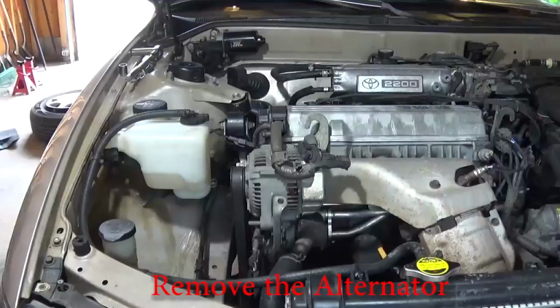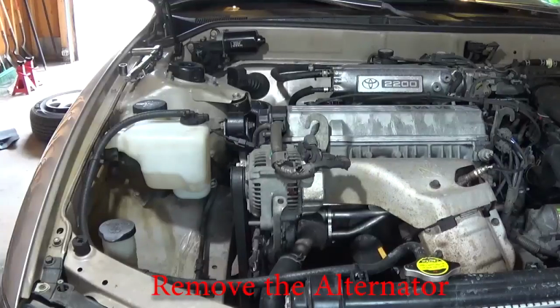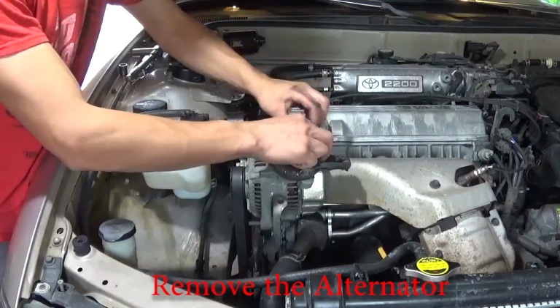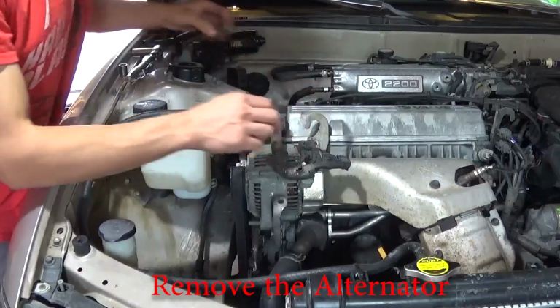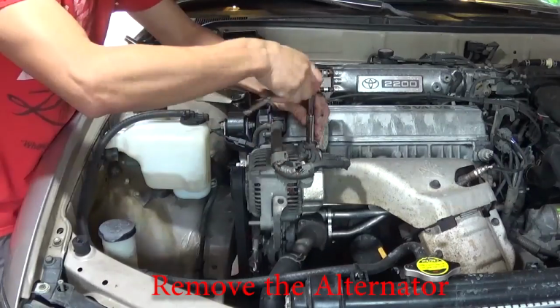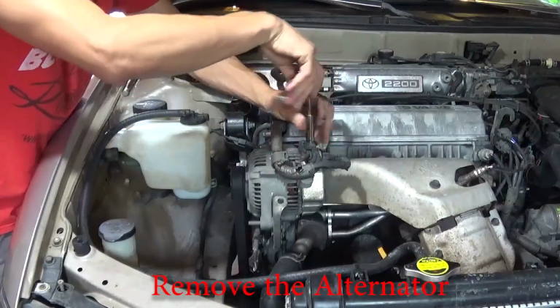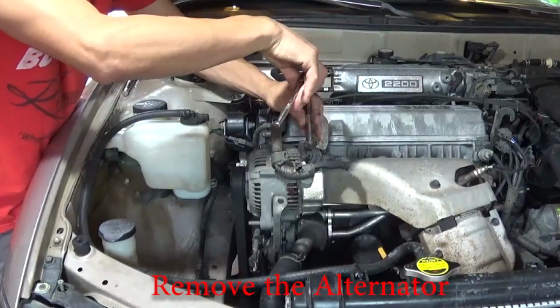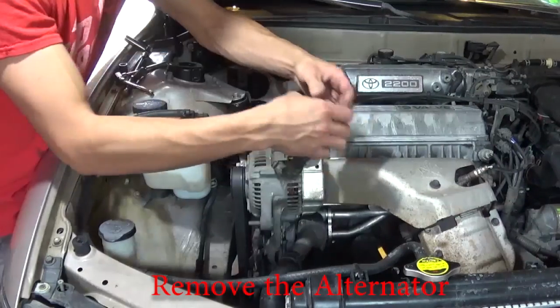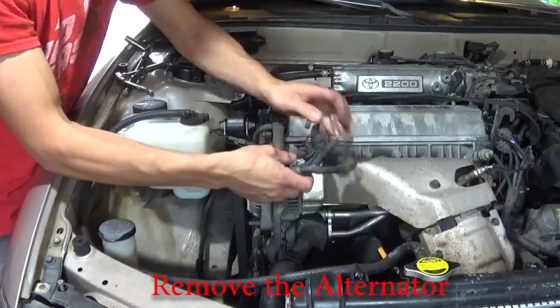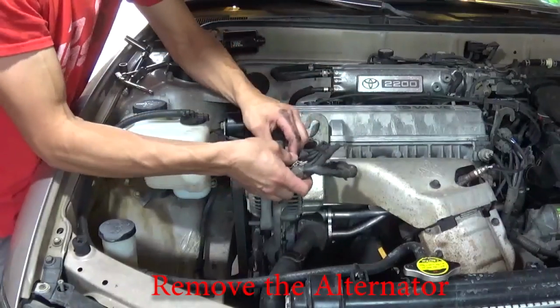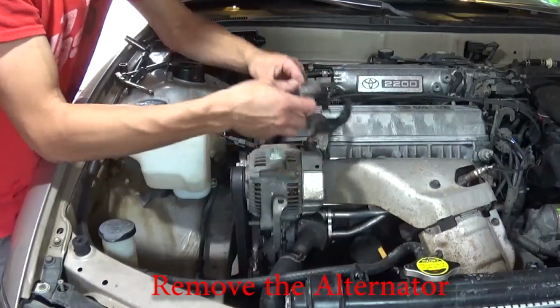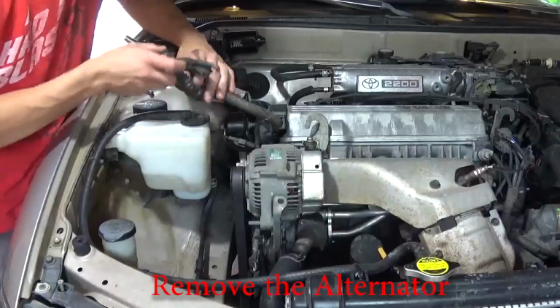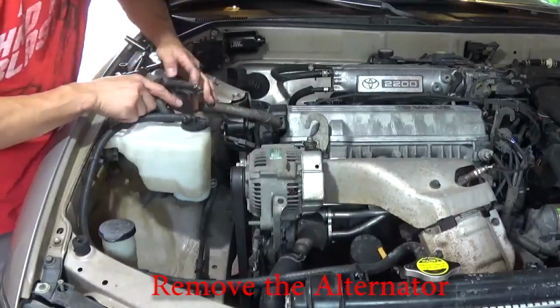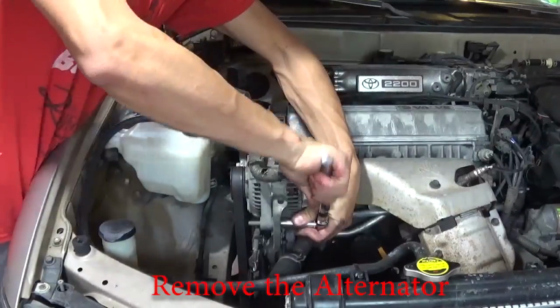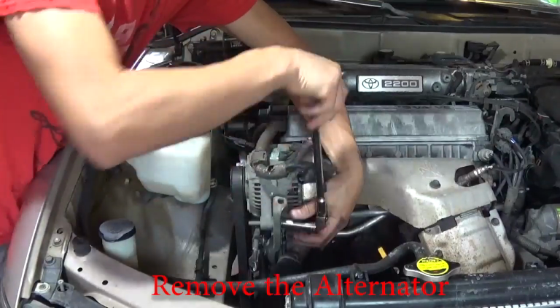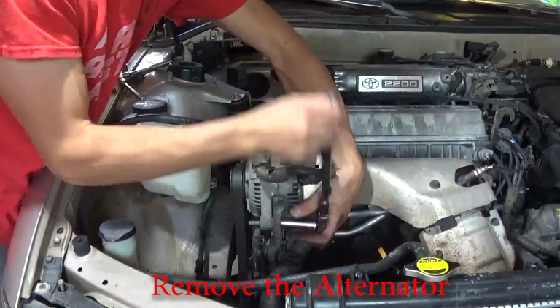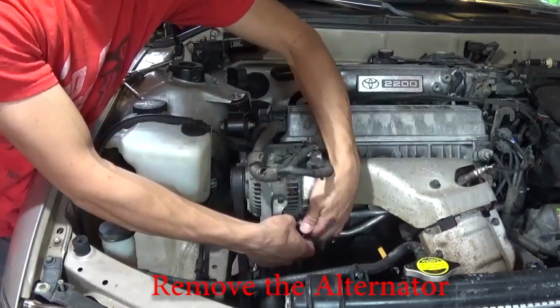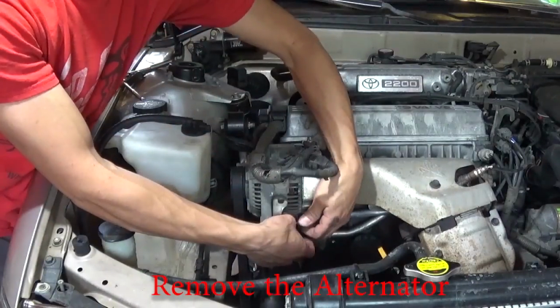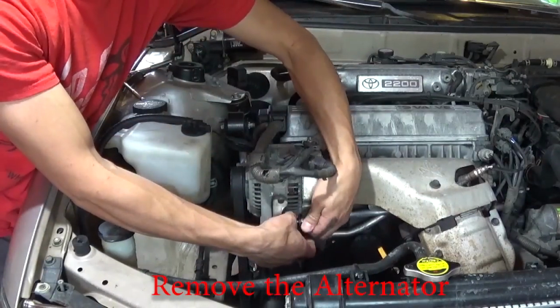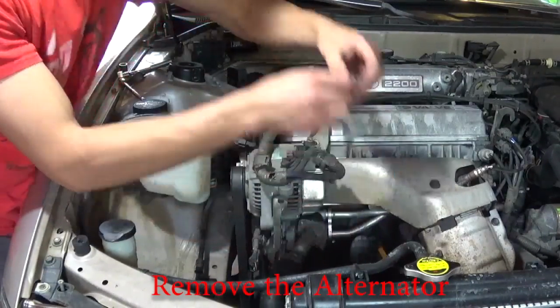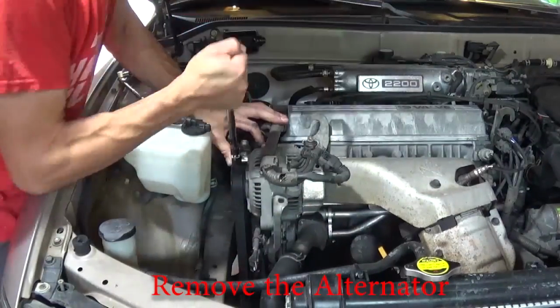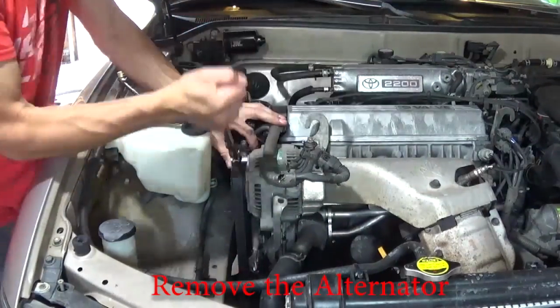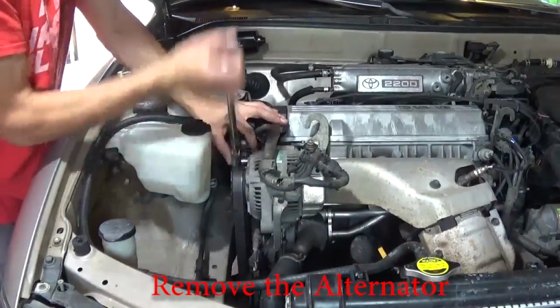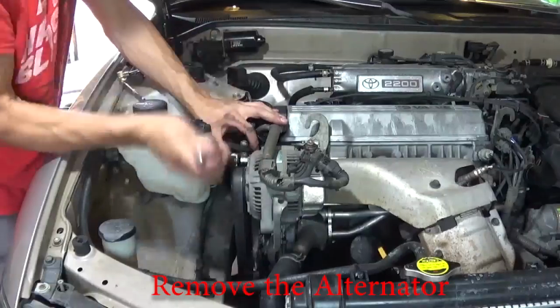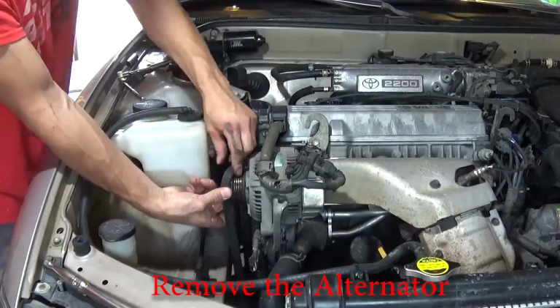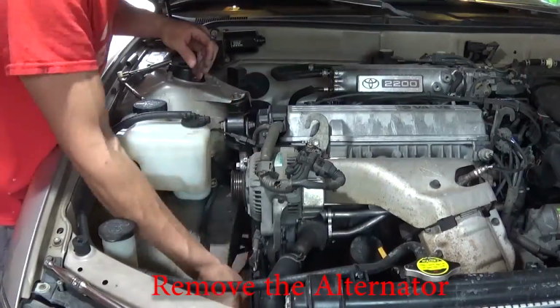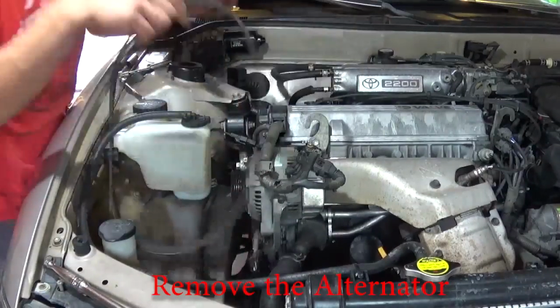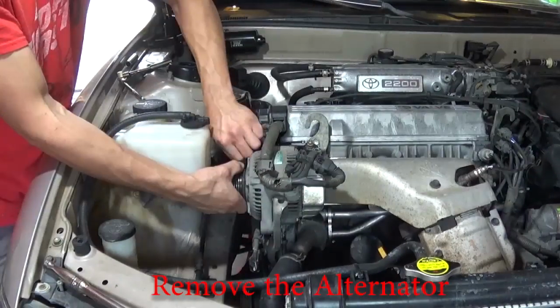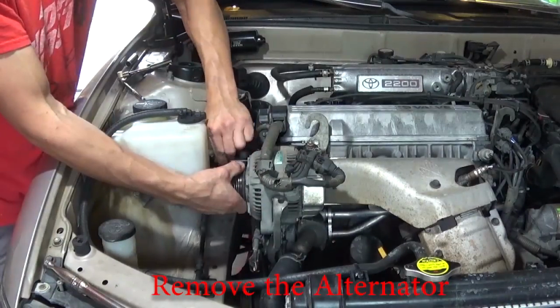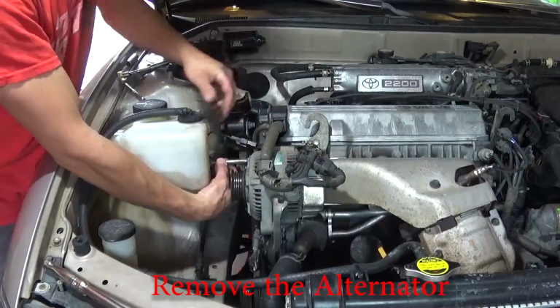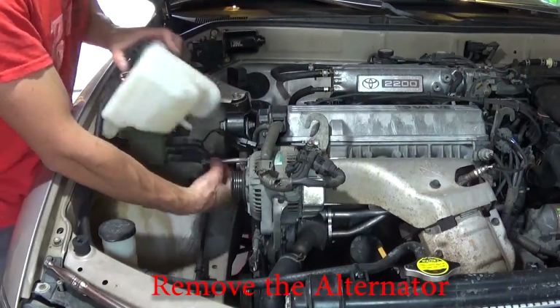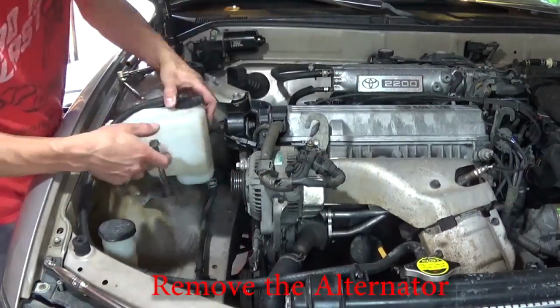Remove the alternator. Start by disconnecting the wiring. Loosen the tensioner and remove the alternator belt. Now we can pull the alternator out of the car.